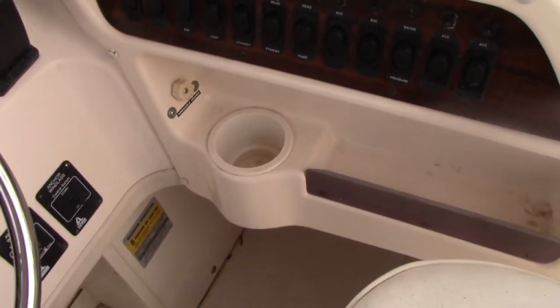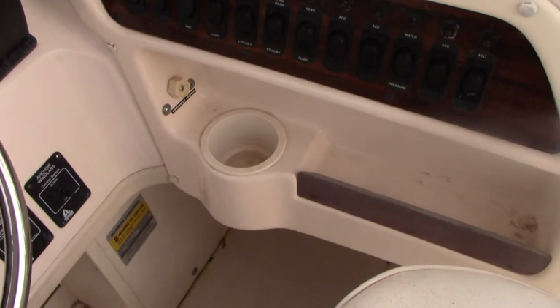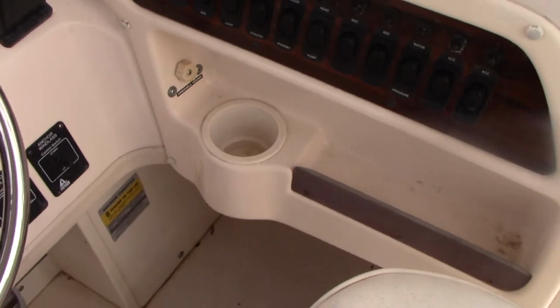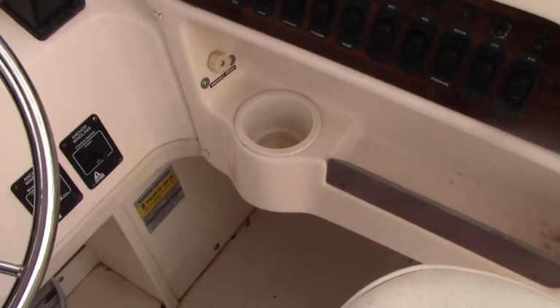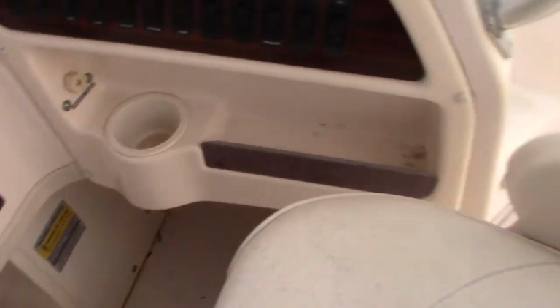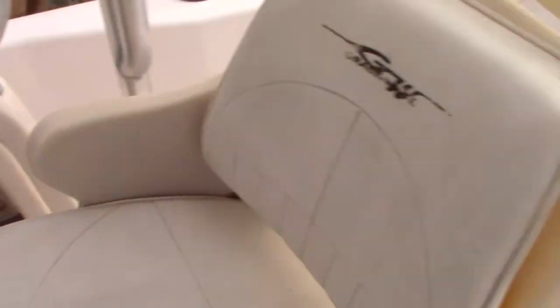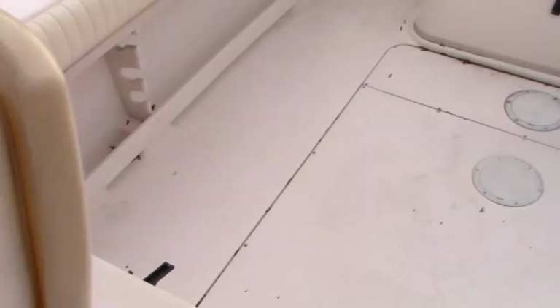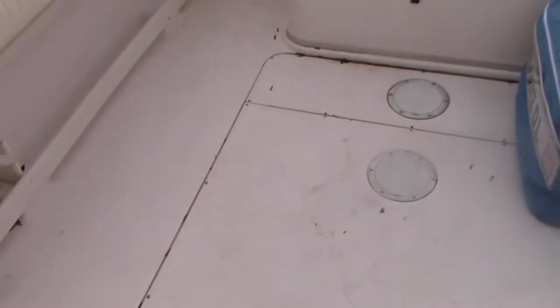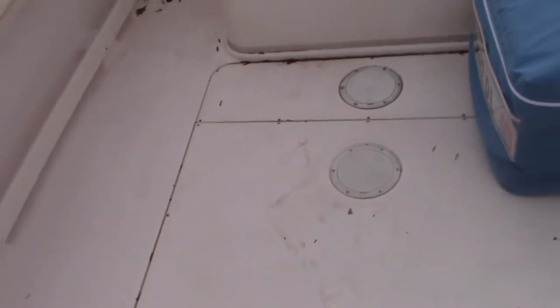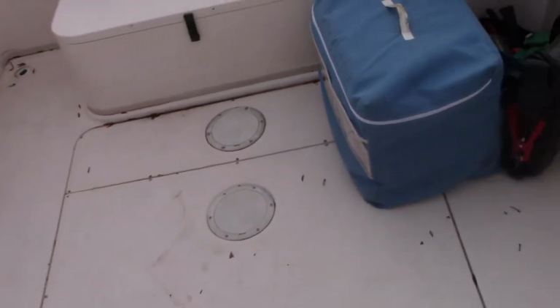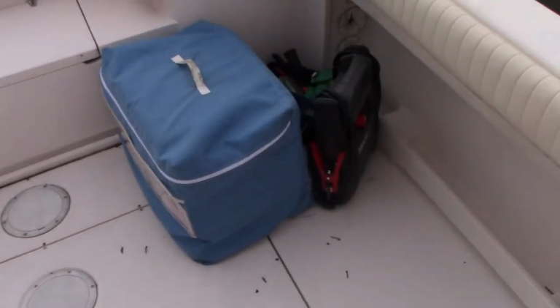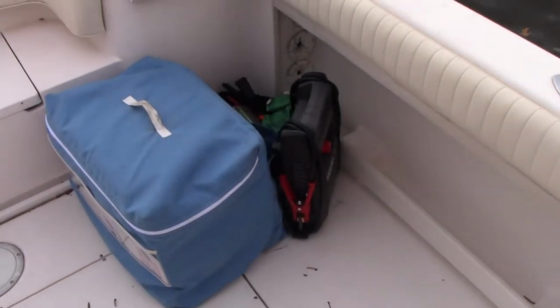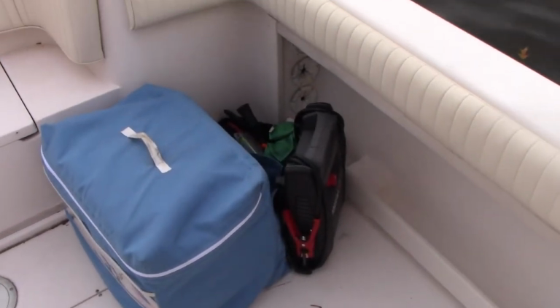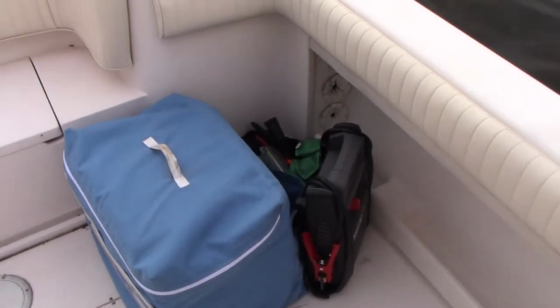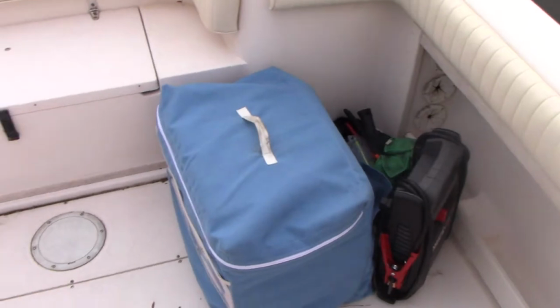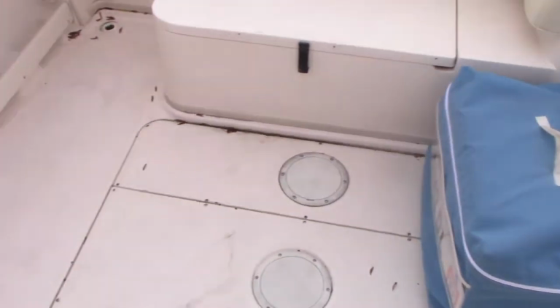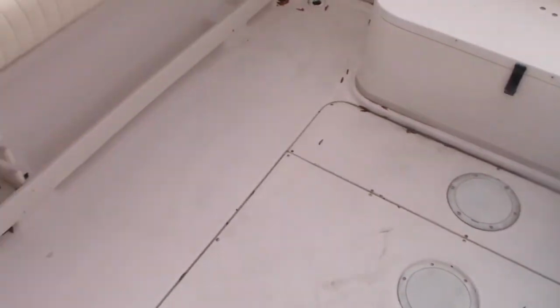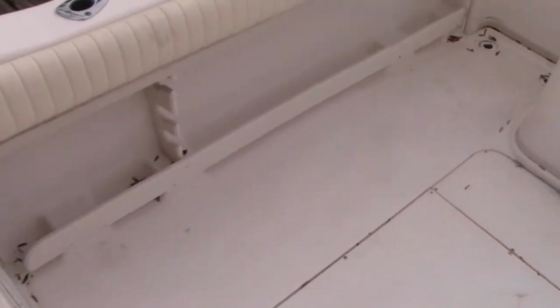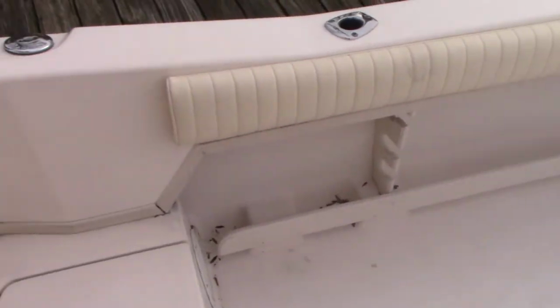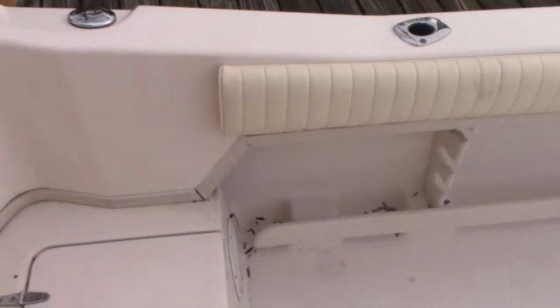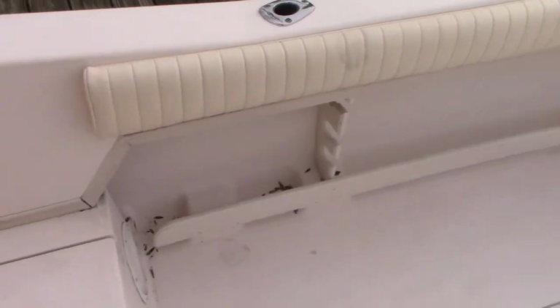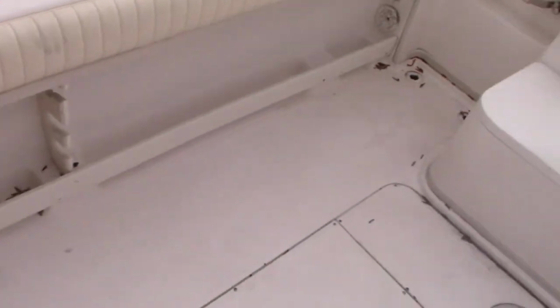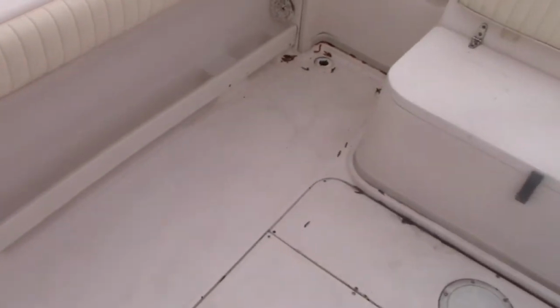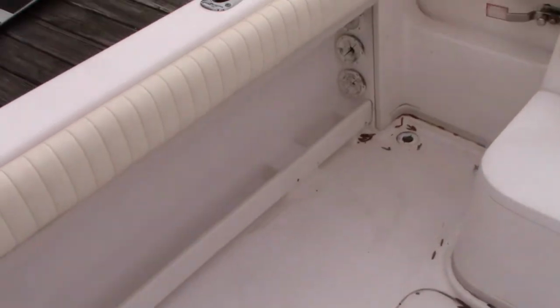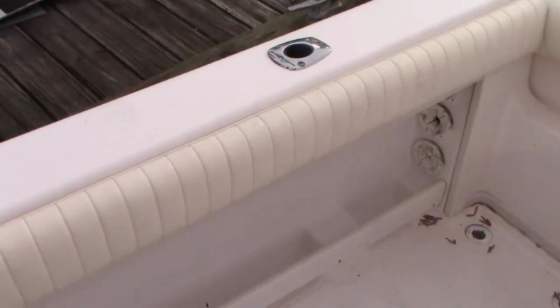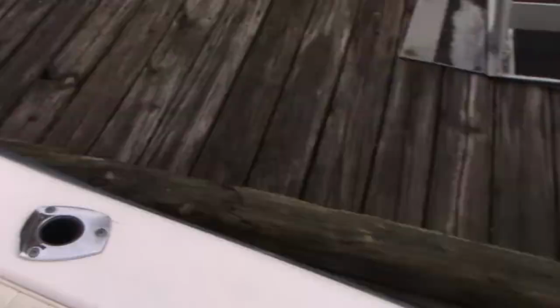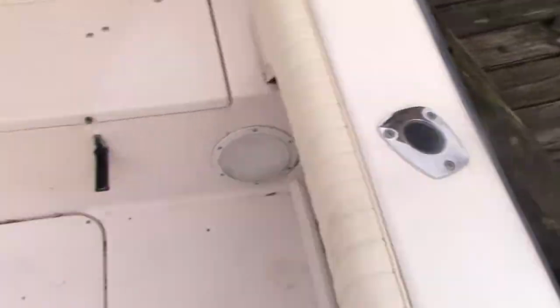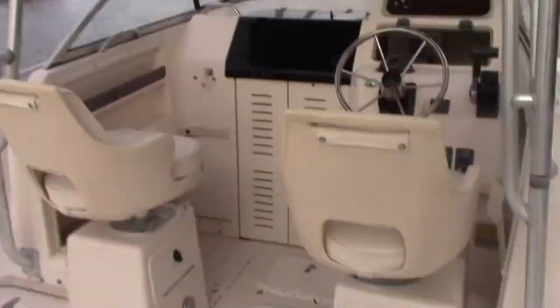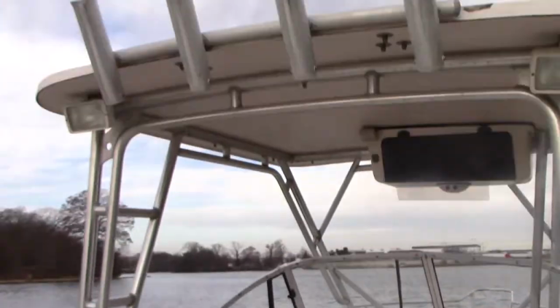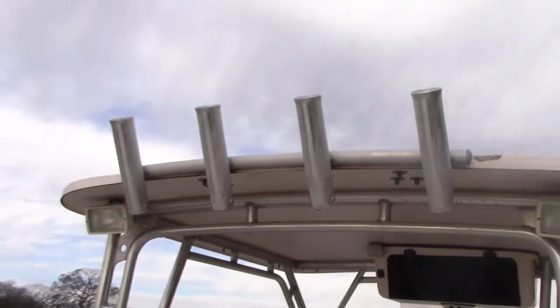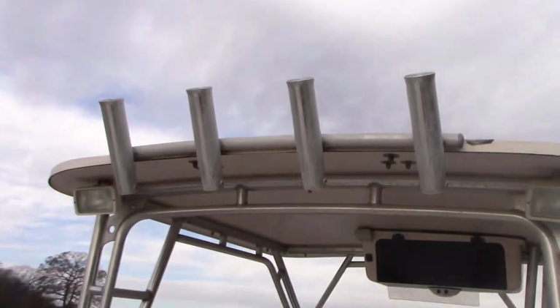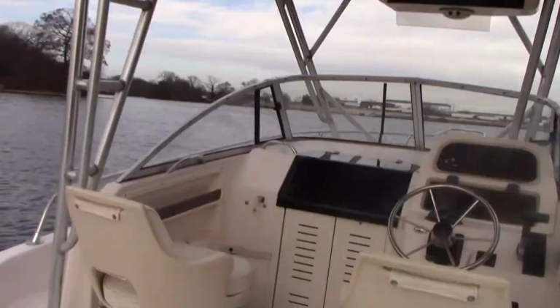The boat does not have an aerated live well, which some of them did come with, but it can easily be plumbed in. Rocket launcher is on the hardtop as well.